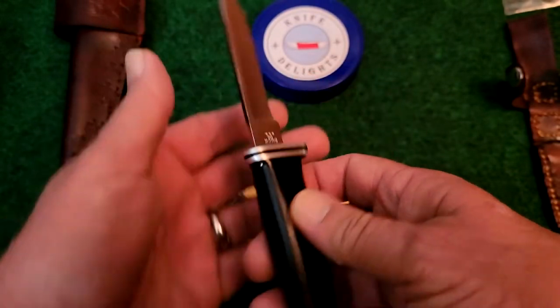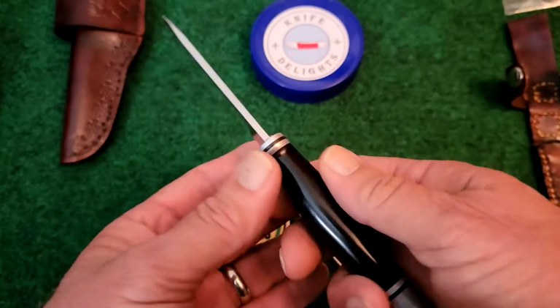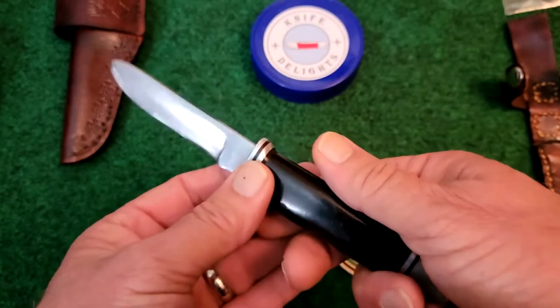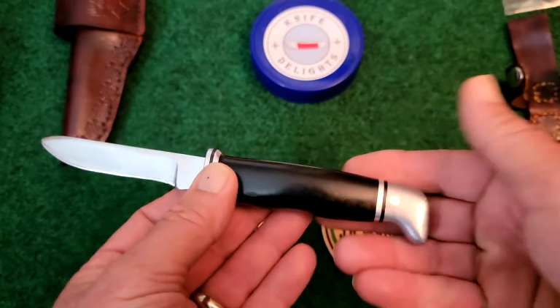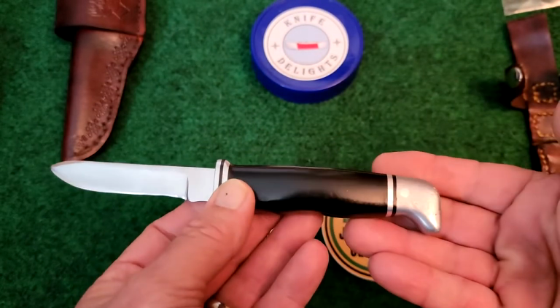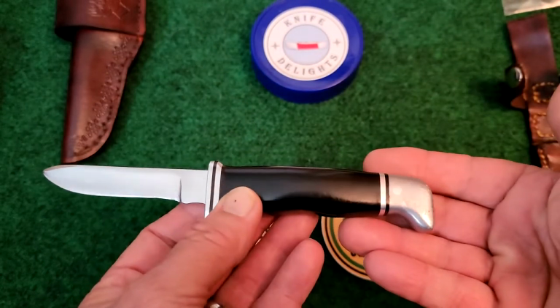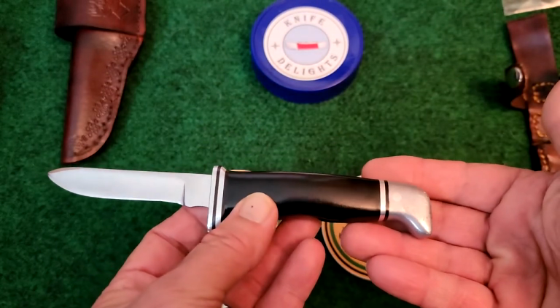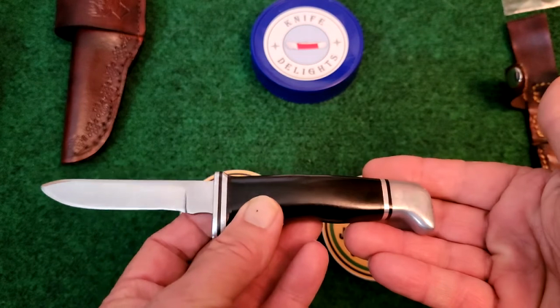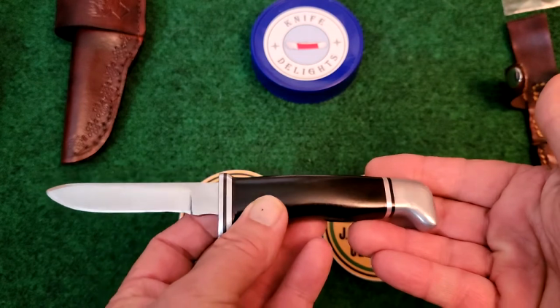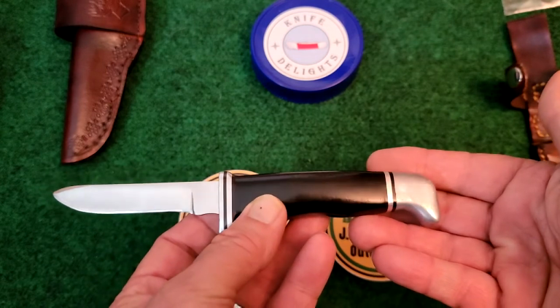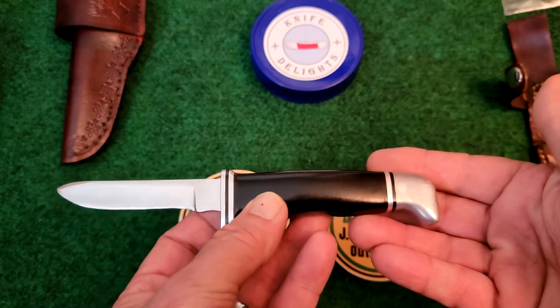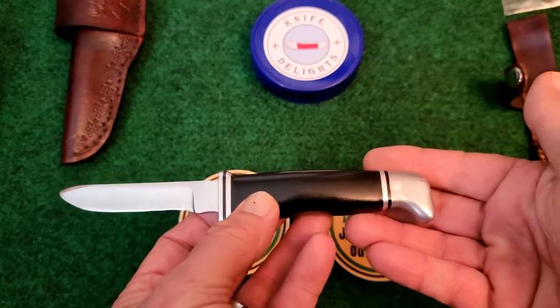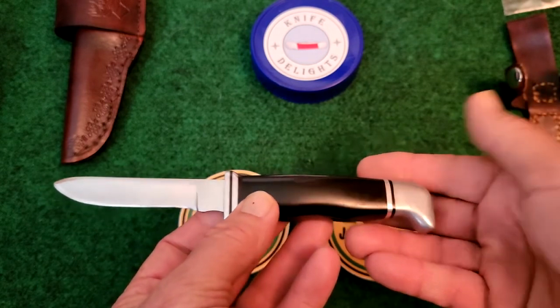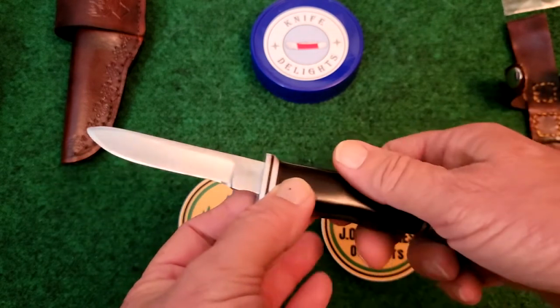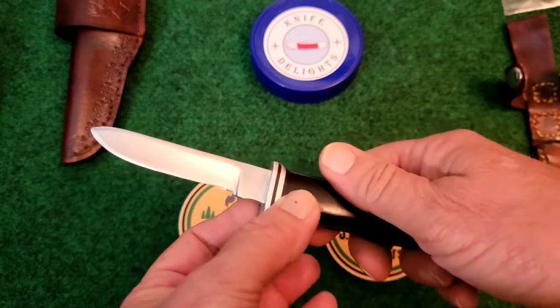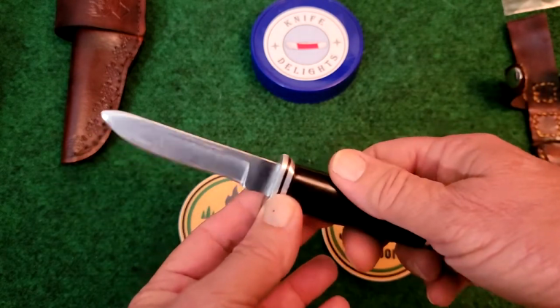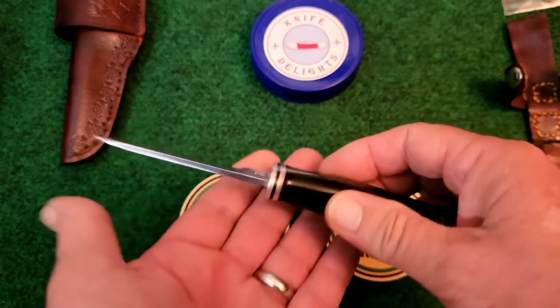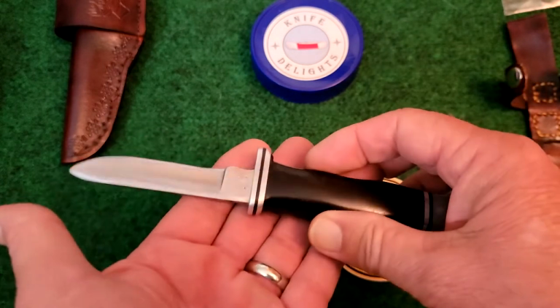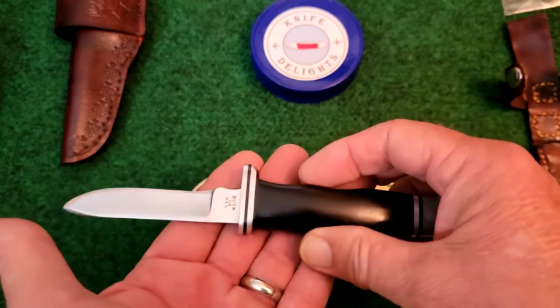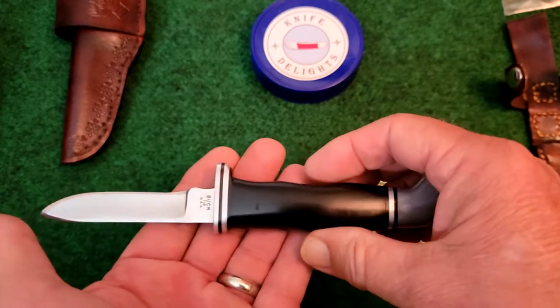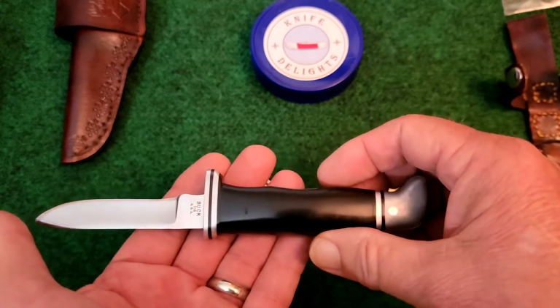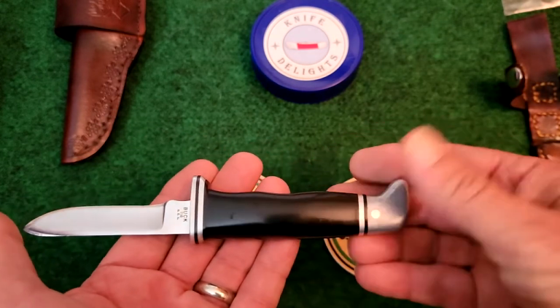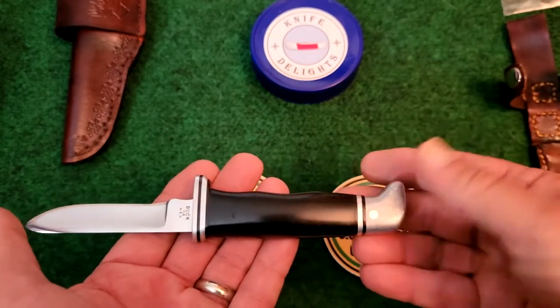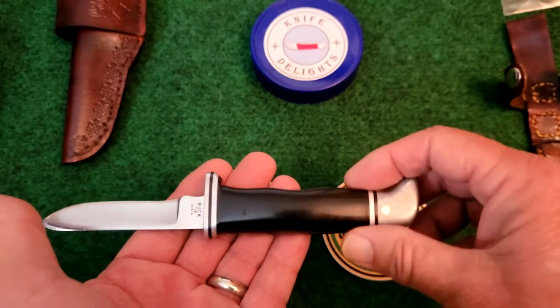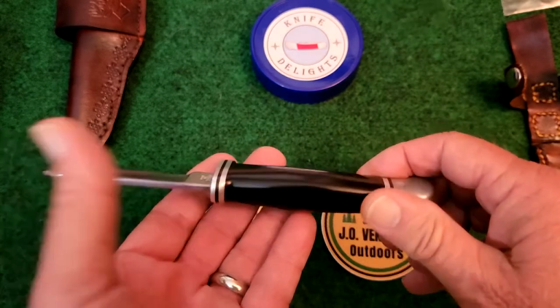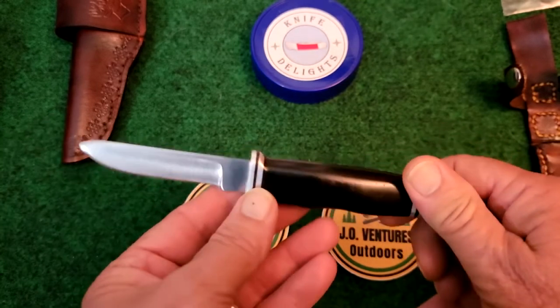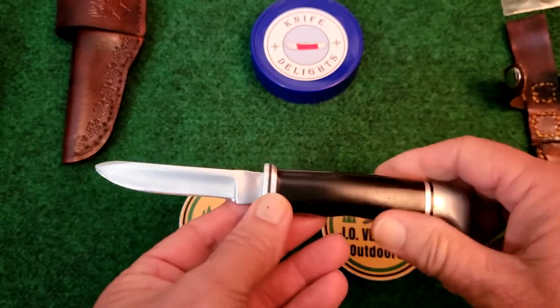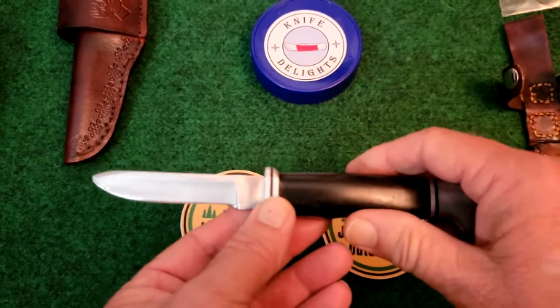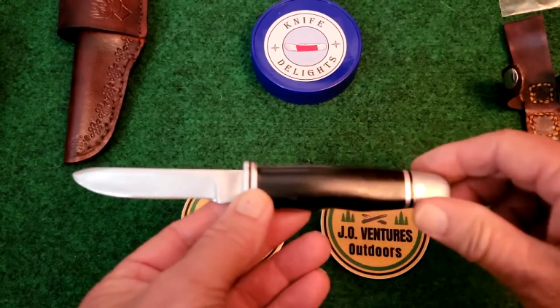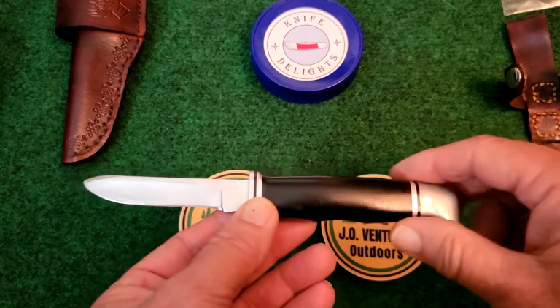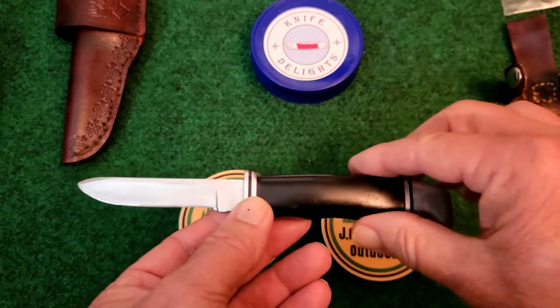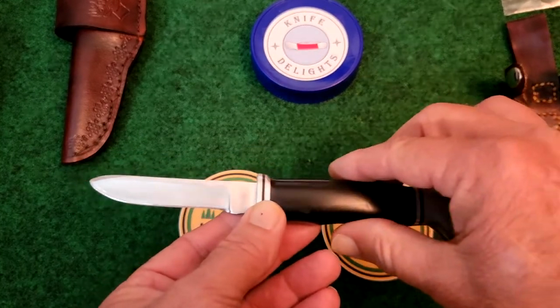These knives can still be found on auction sites. I won't say it's rare, but it doesn't seem like they show up very often. But just a wonderful, beautiful old knife.